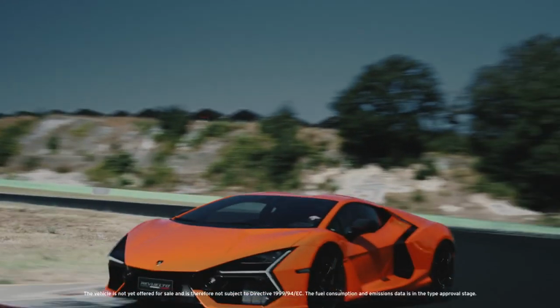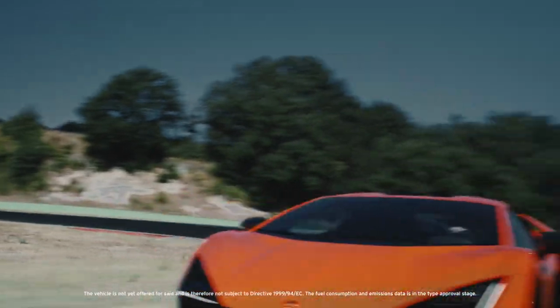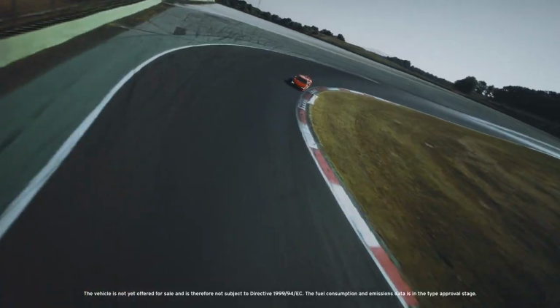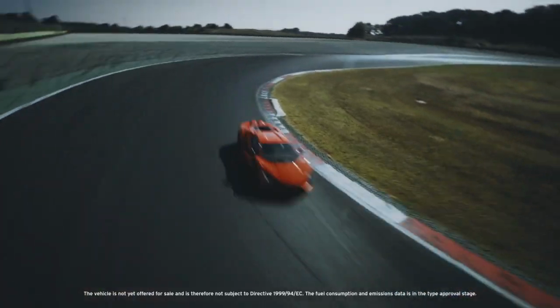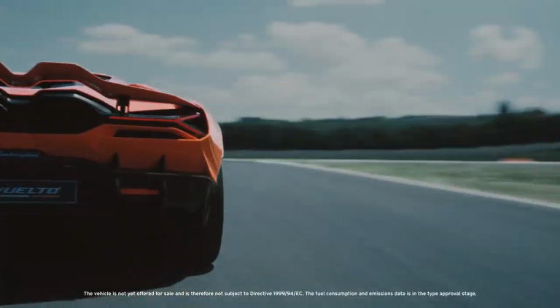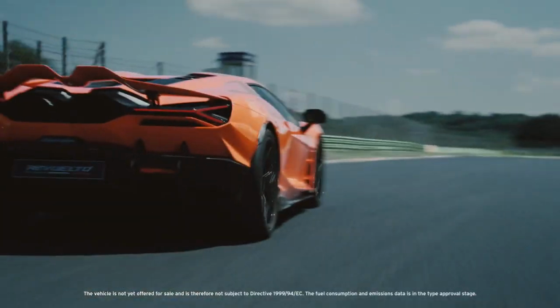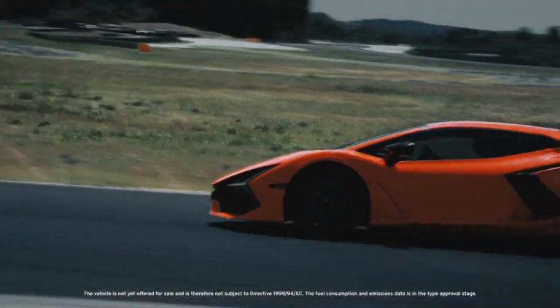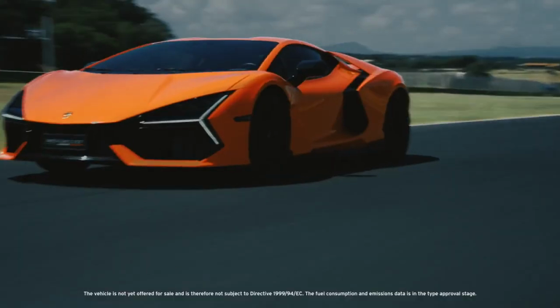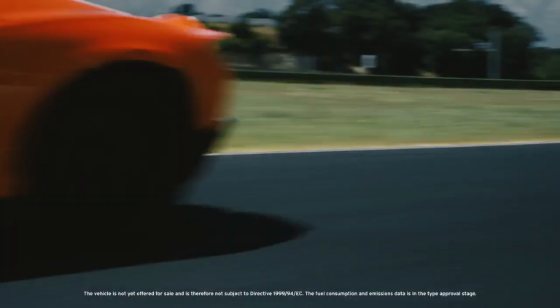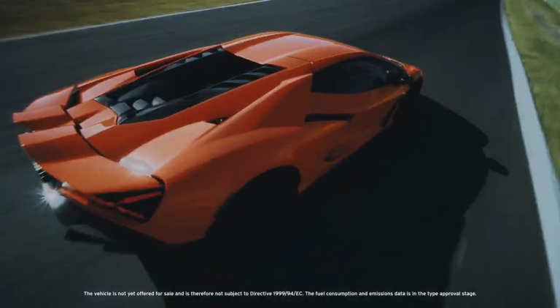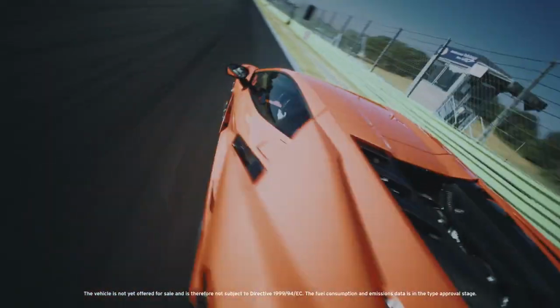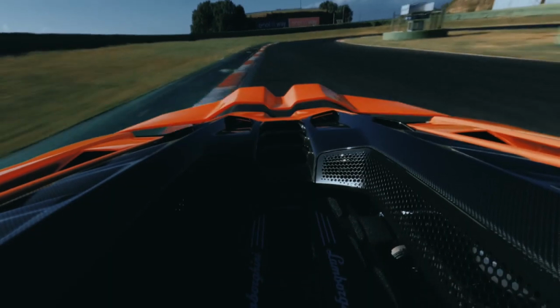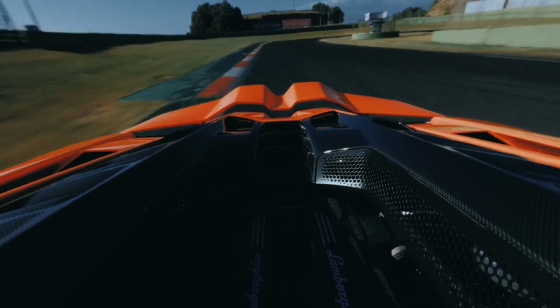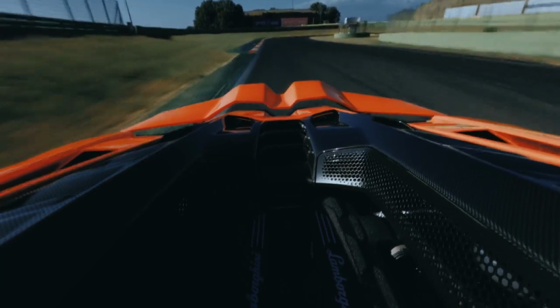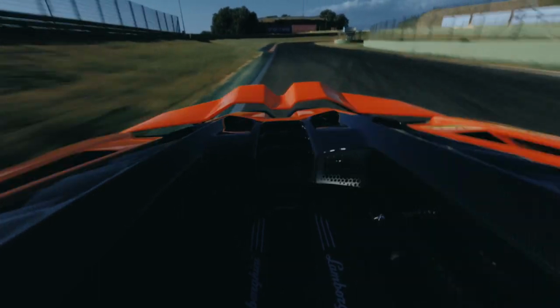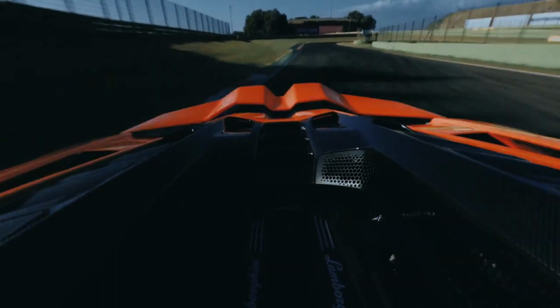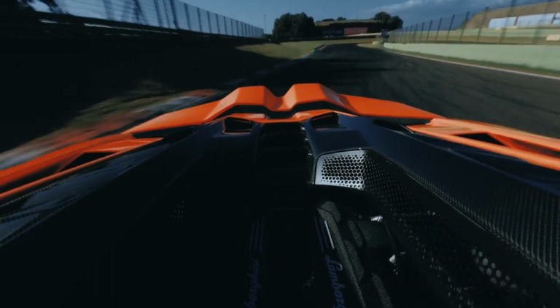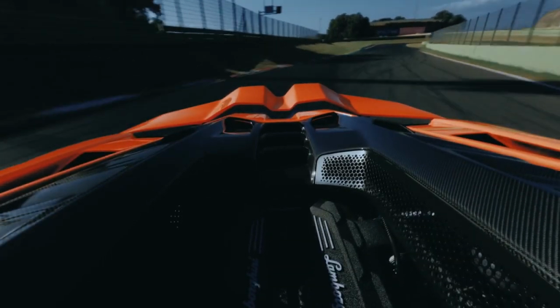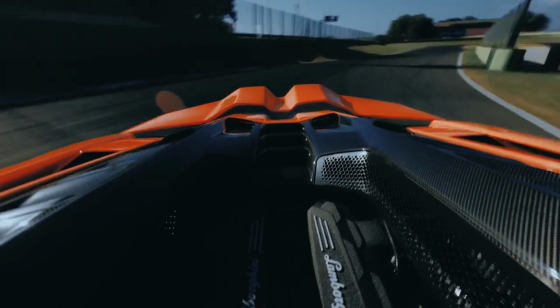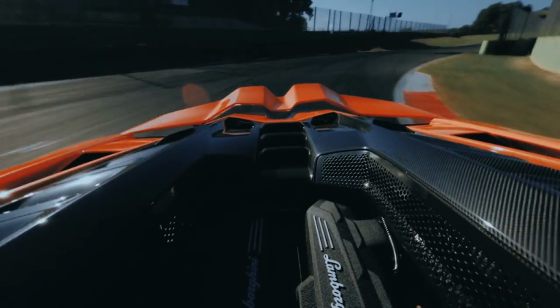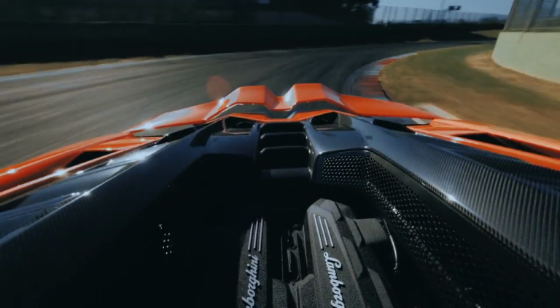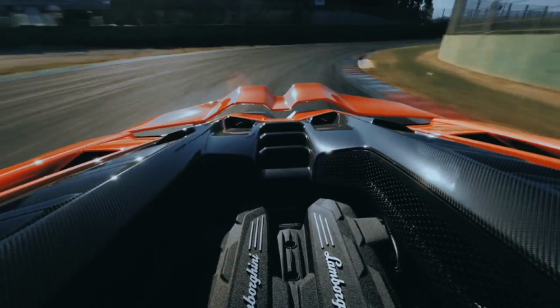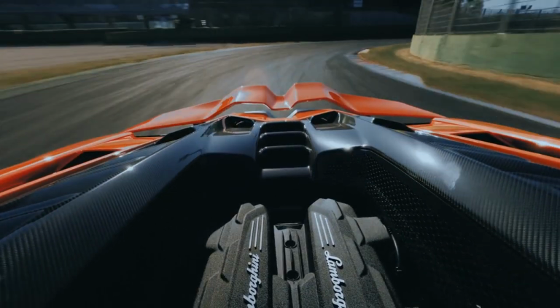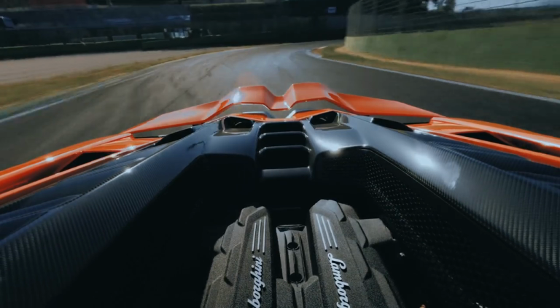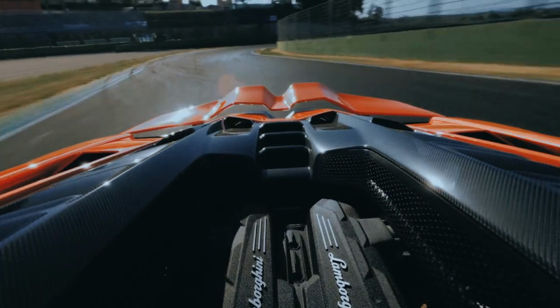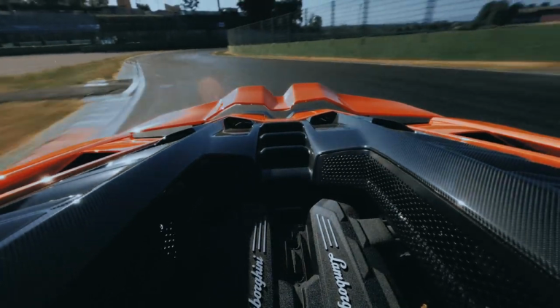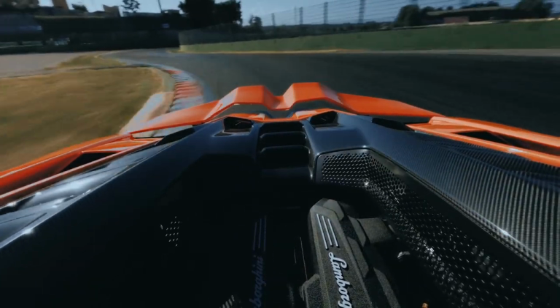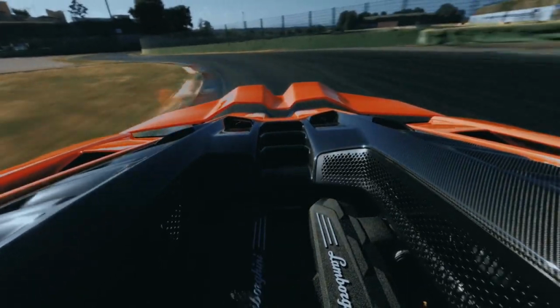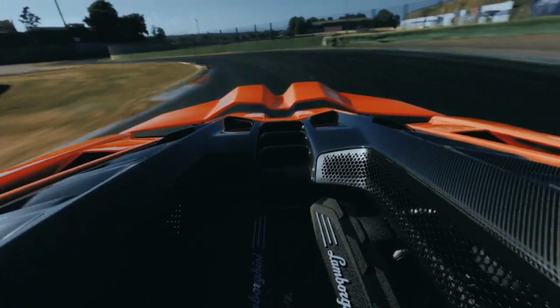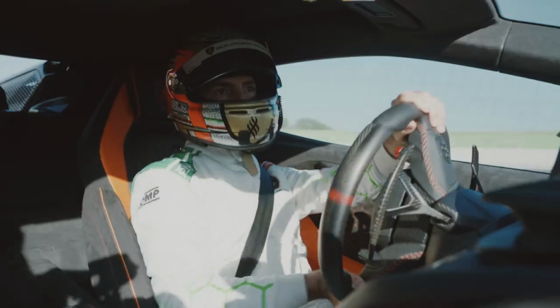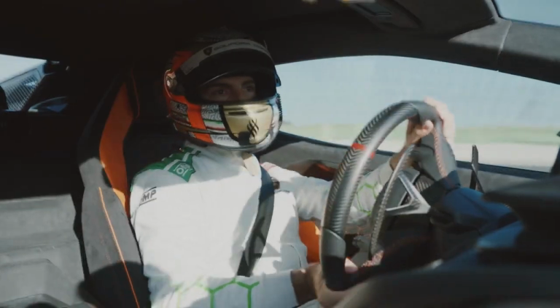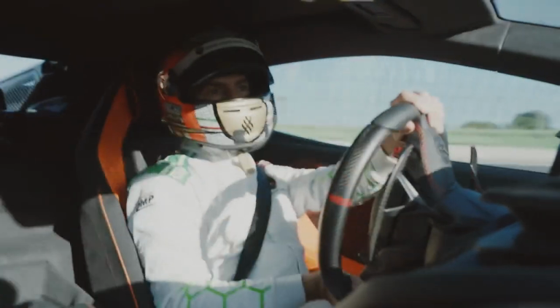This is Lamborghini DNA. You want to have fun when you are on track. You want to push it to the limit. And this new Revuelto really gives you this — our new V12 plug-in hybrid.